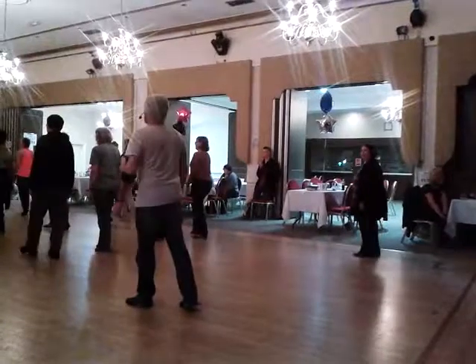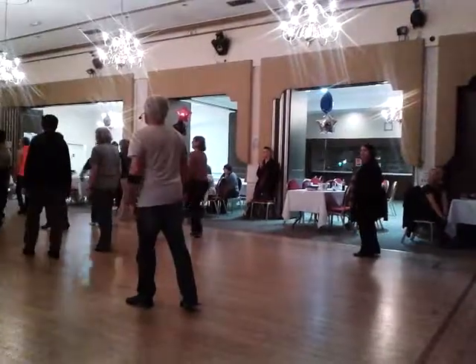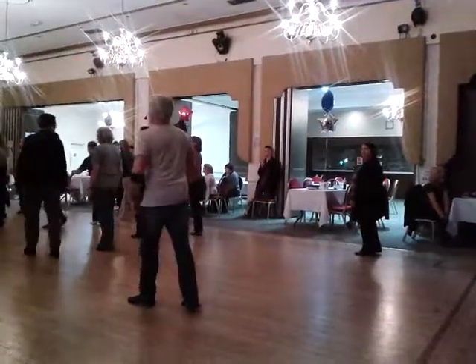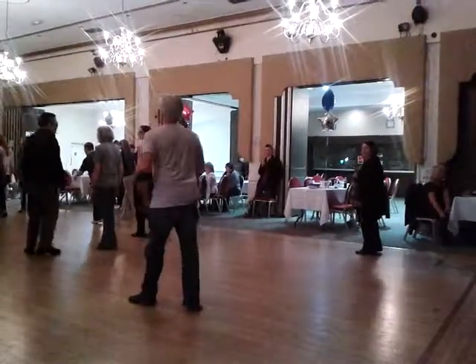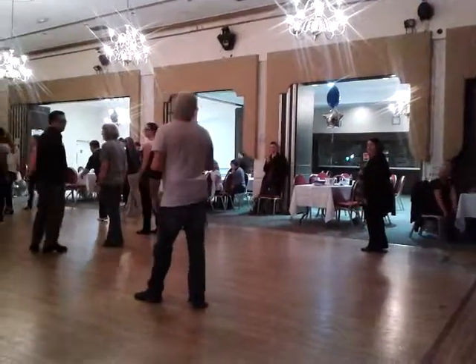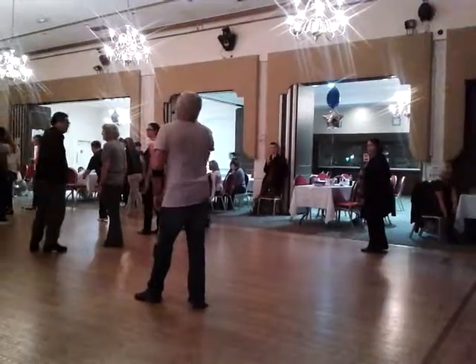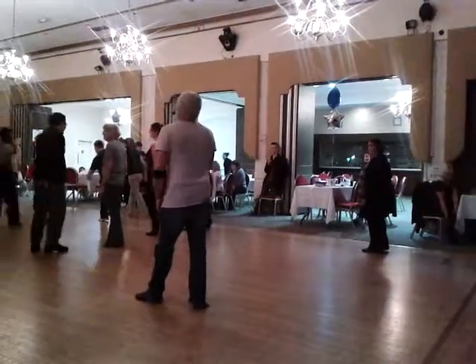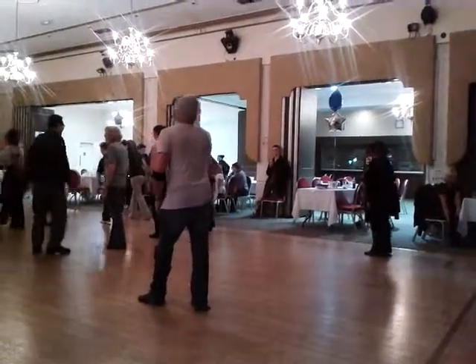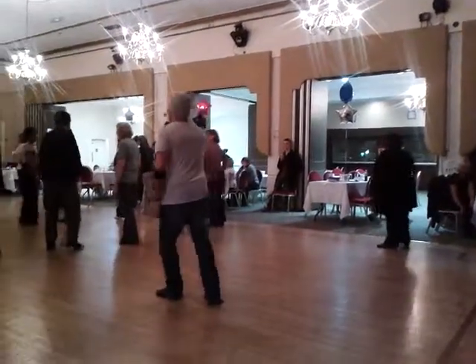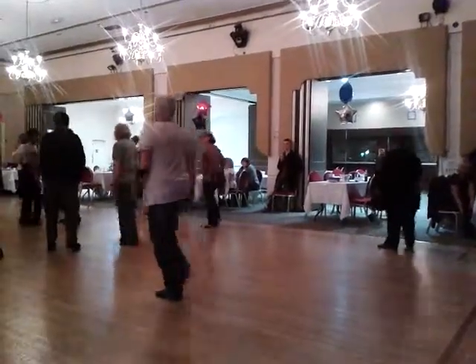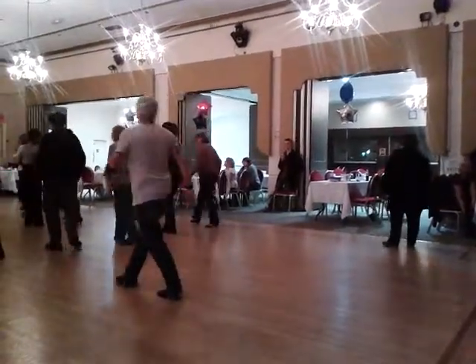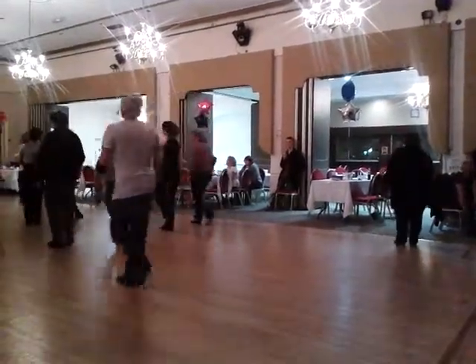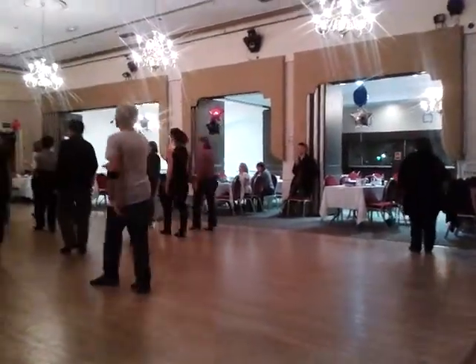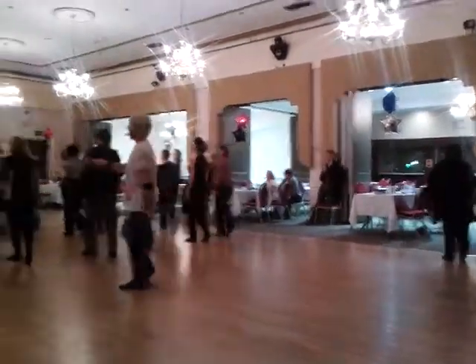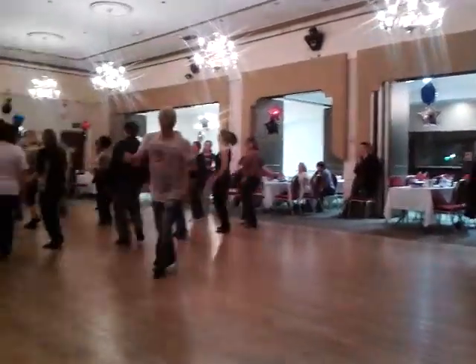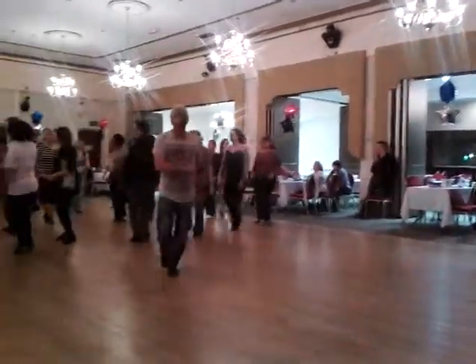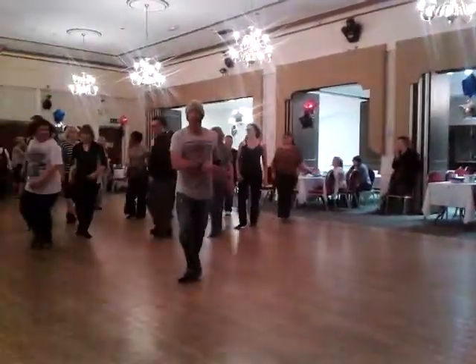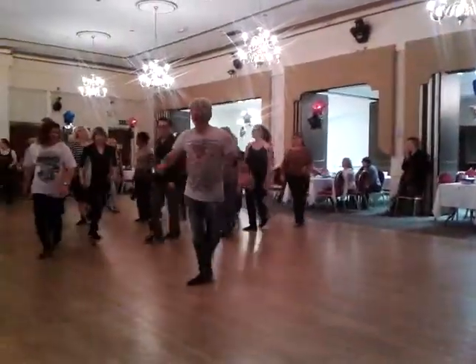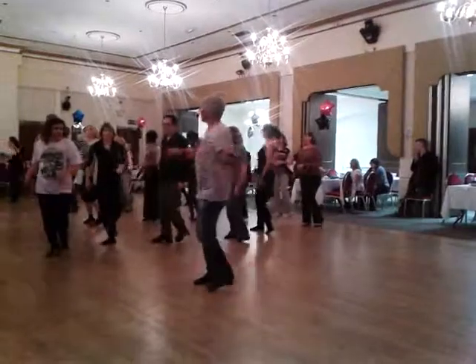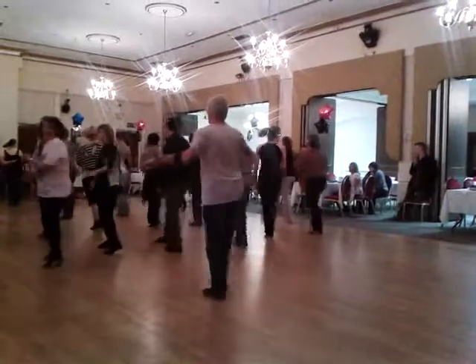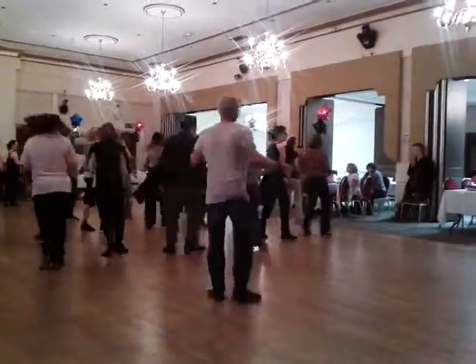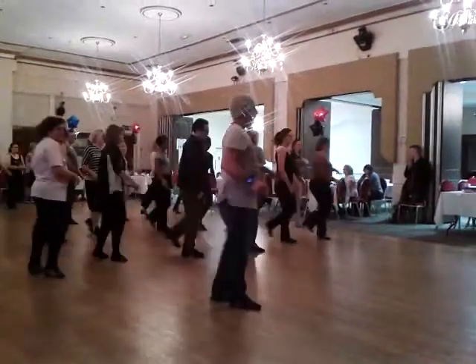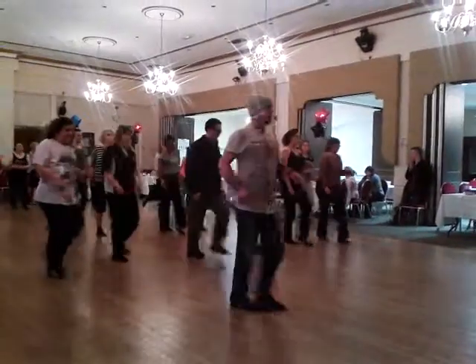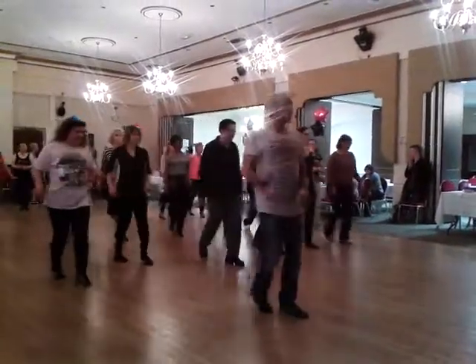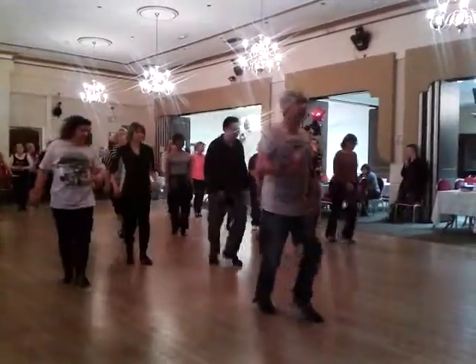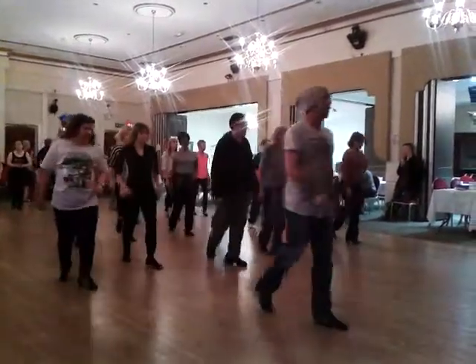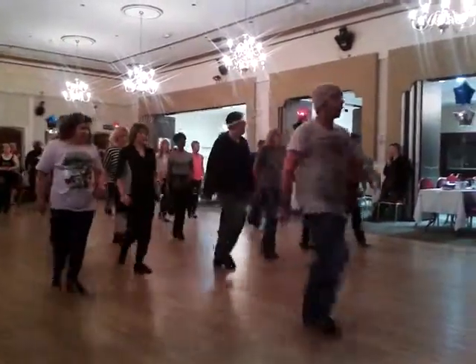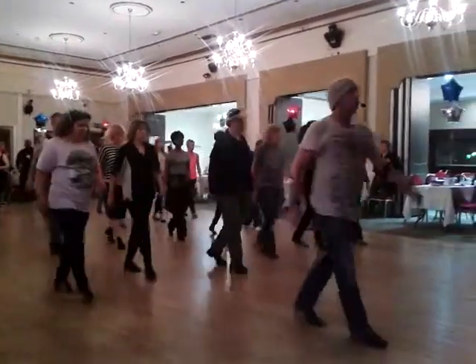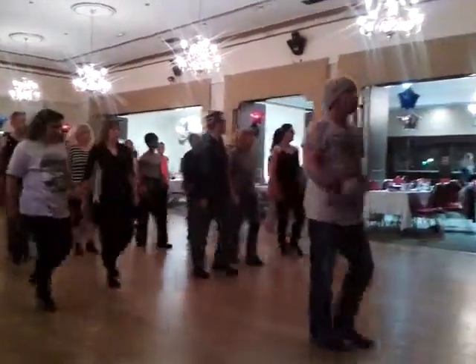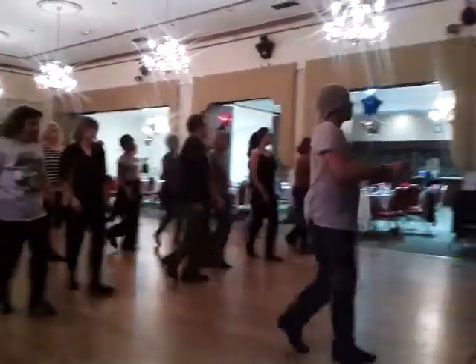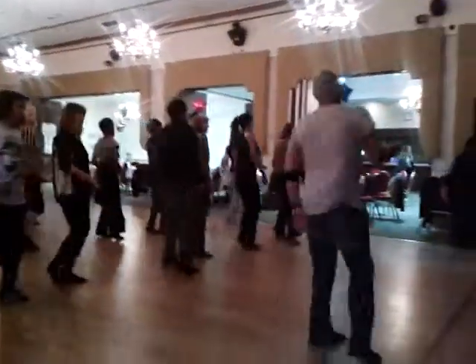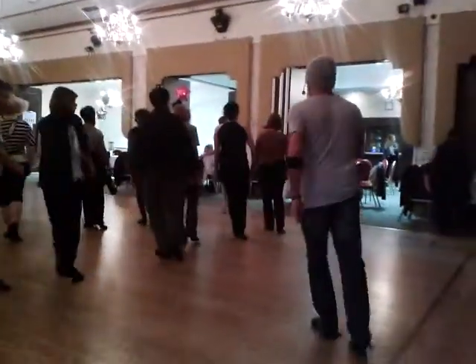C pattern. Here we go — 7, 8, 1, 2, and 3, 4, 5, 6, 7, and 8, 1, 2, and 3.